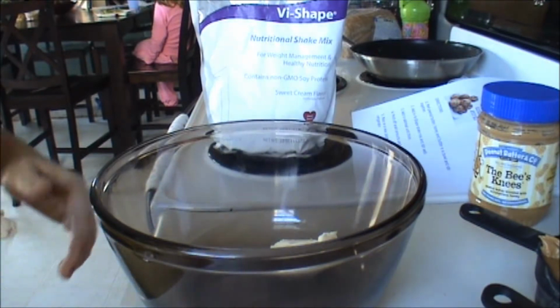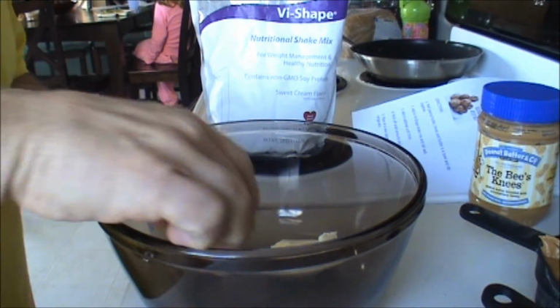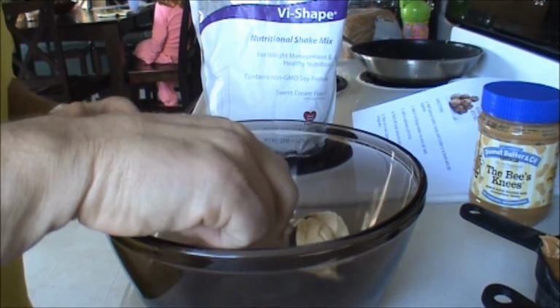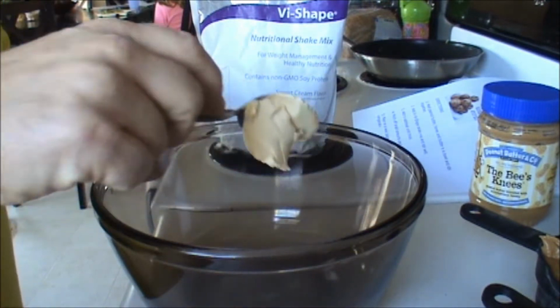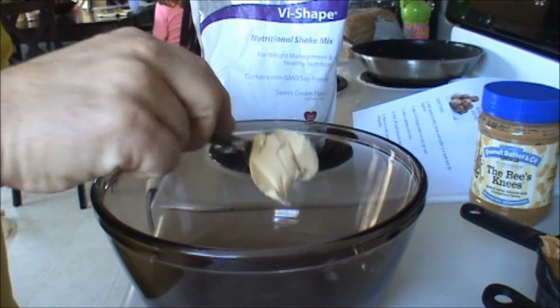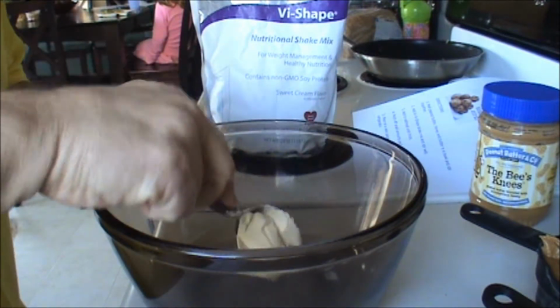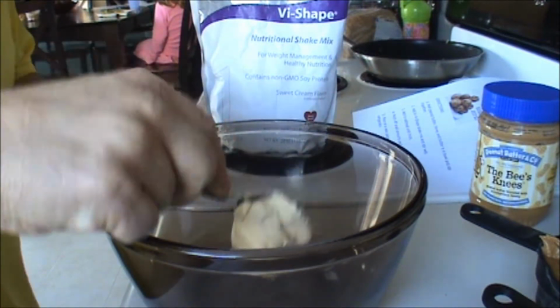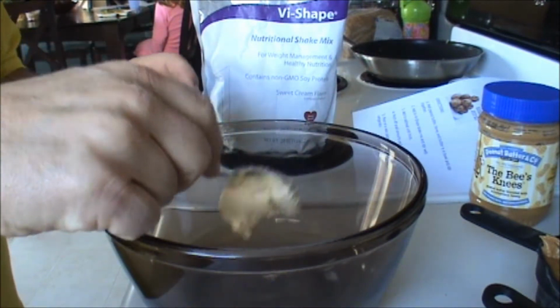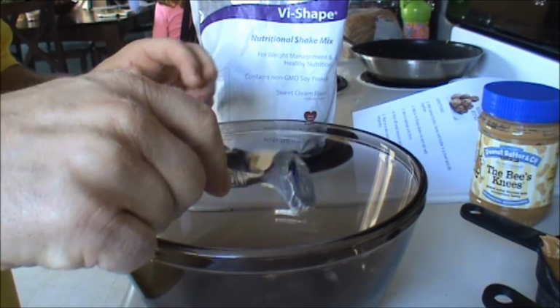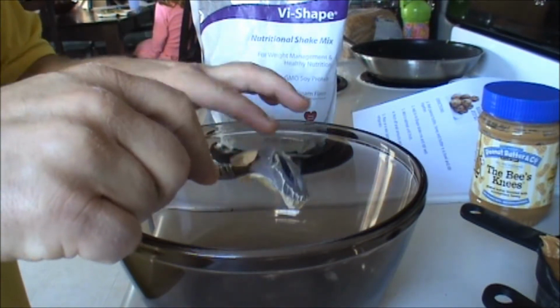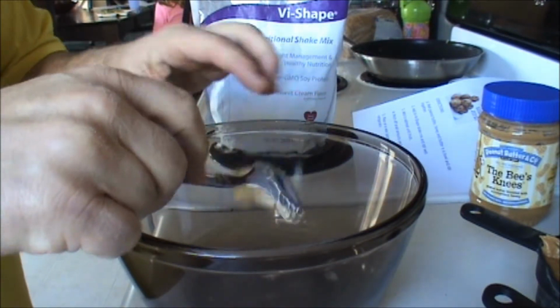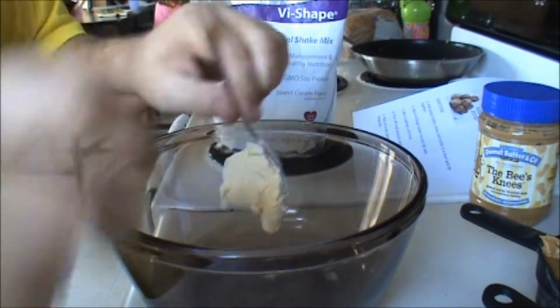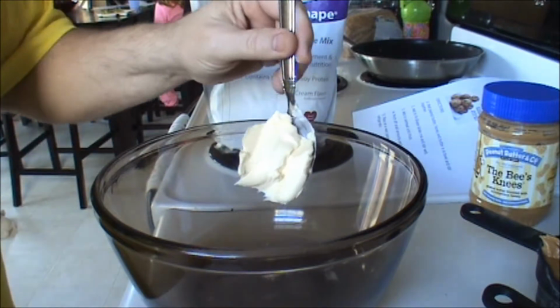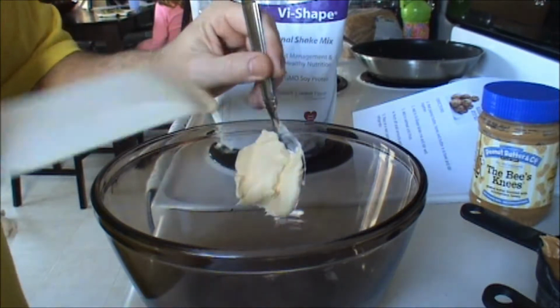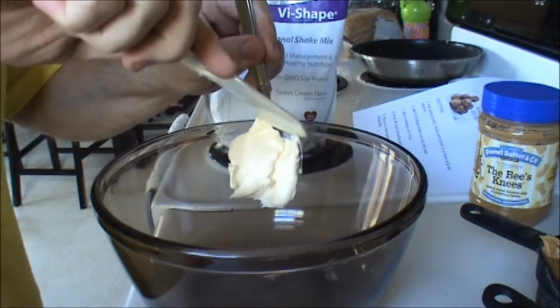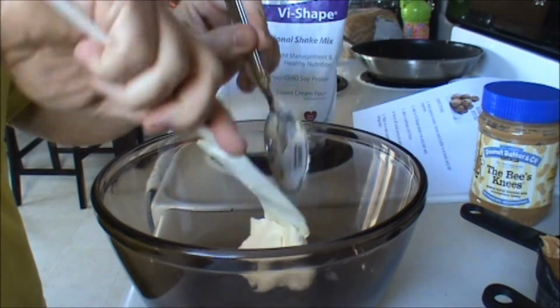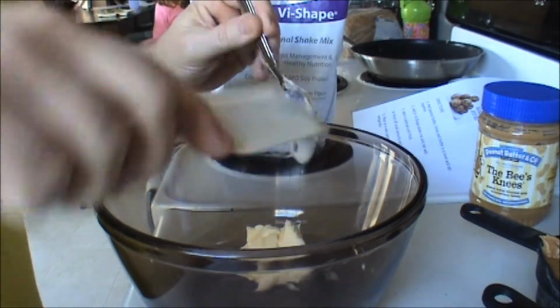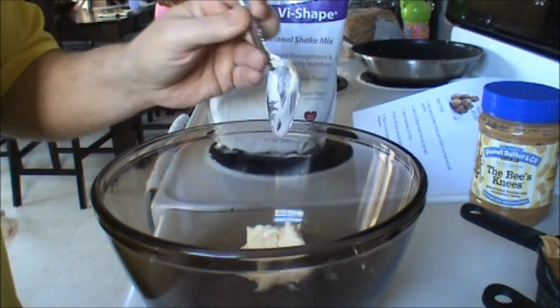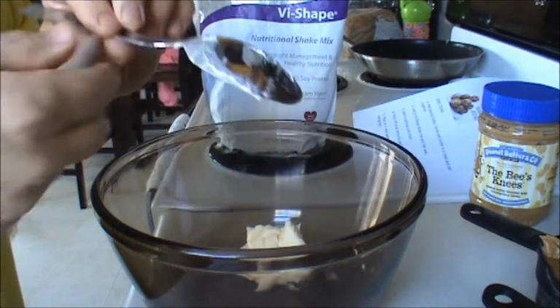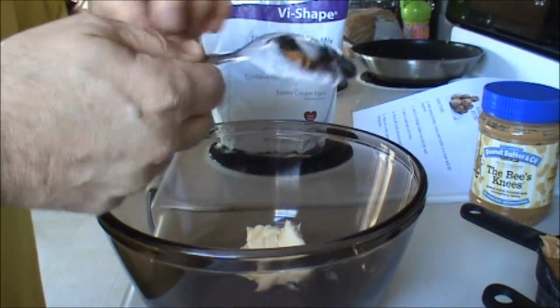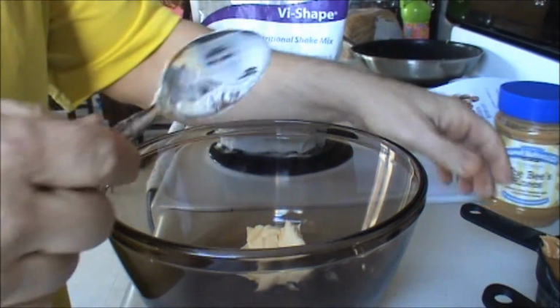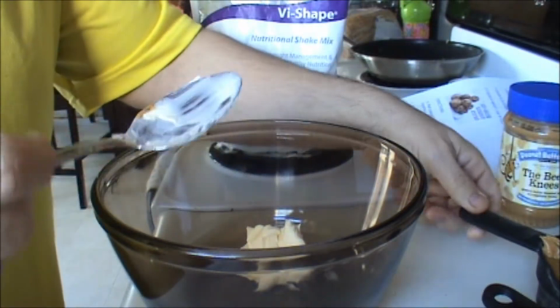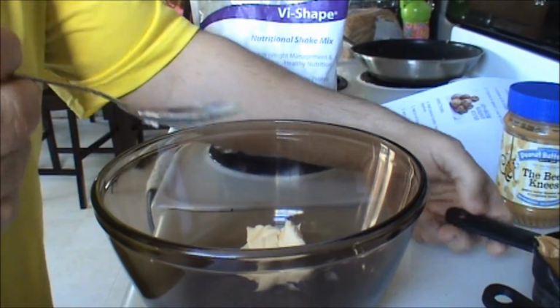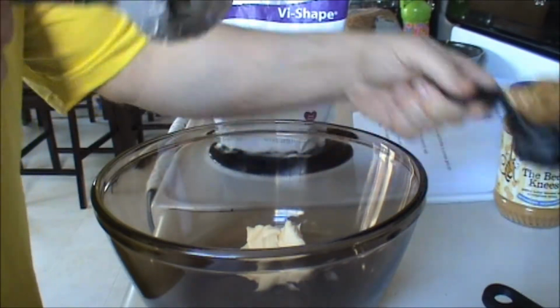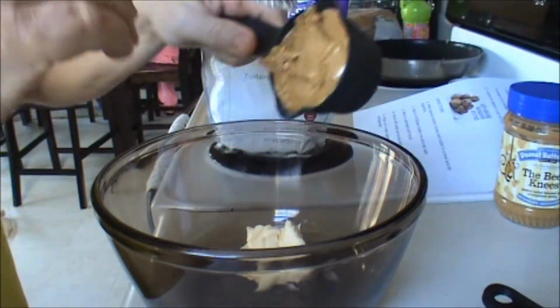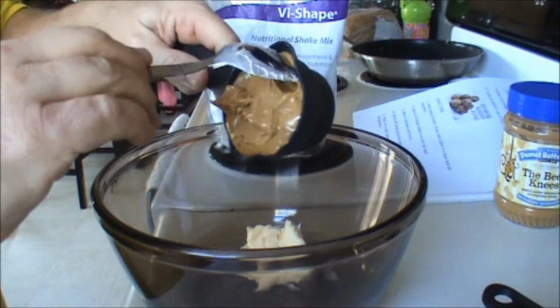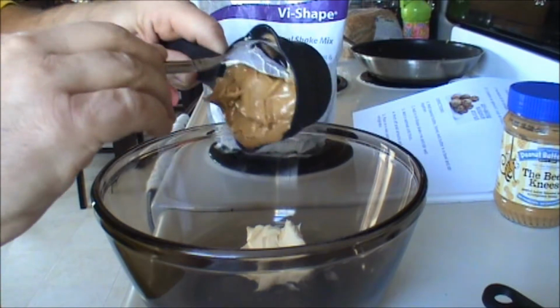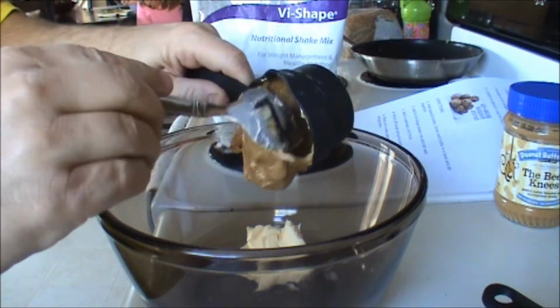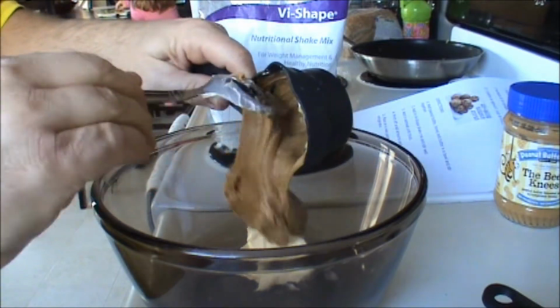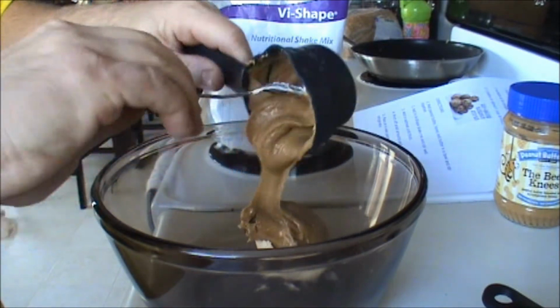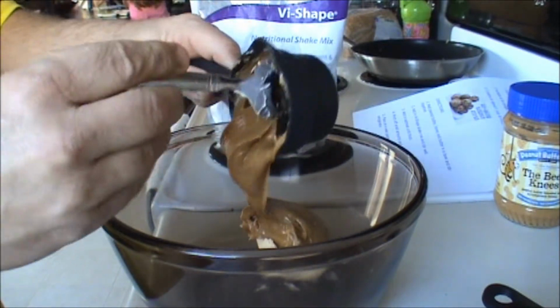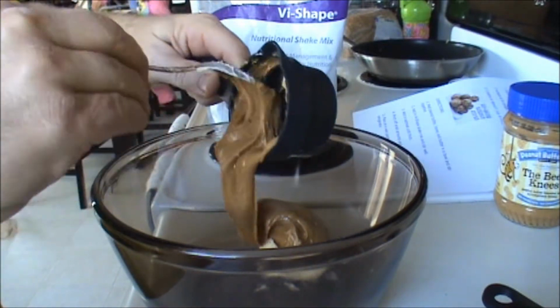Okay, your first step would be to put the butter, the peanut butter, and honey all together and melt that in a bowl. So let's put all that together real quick.